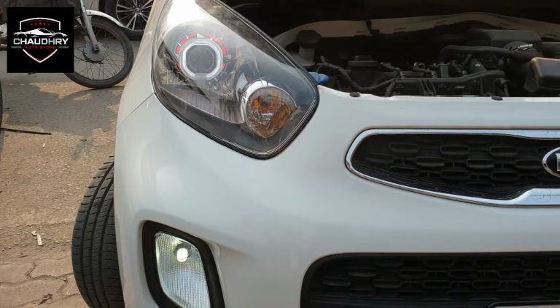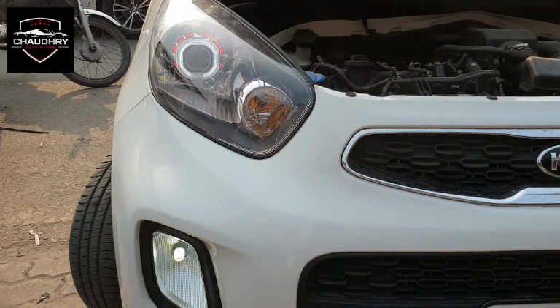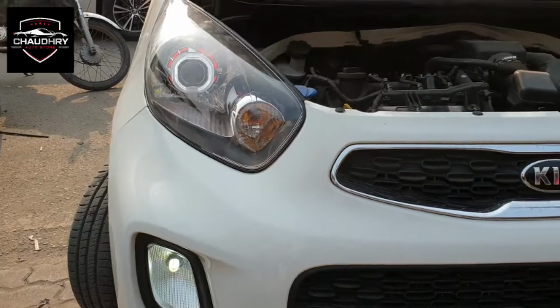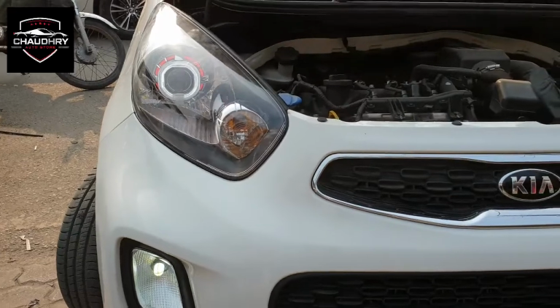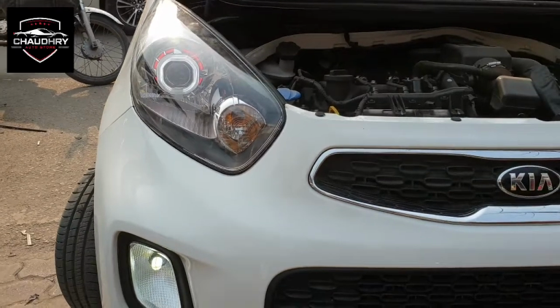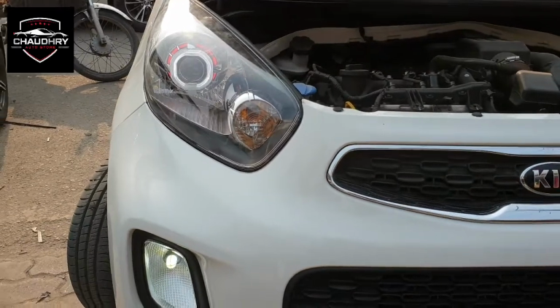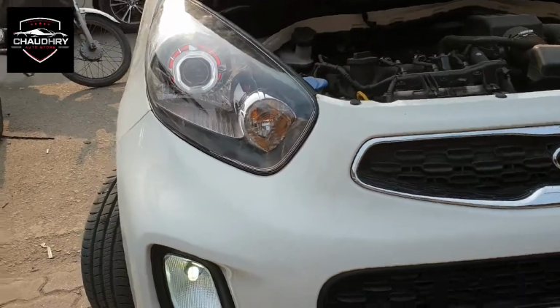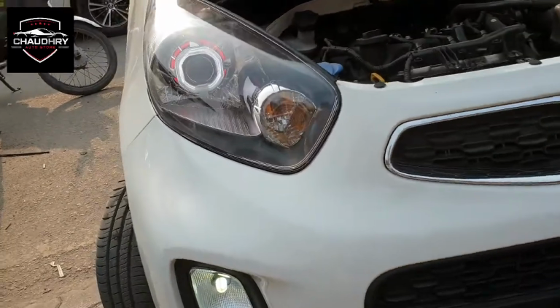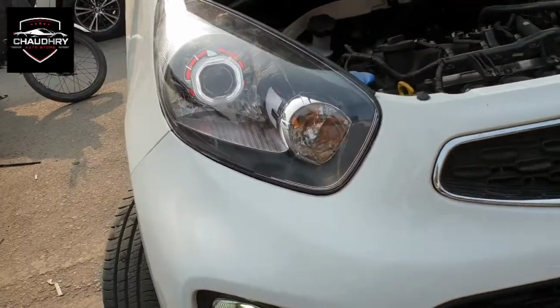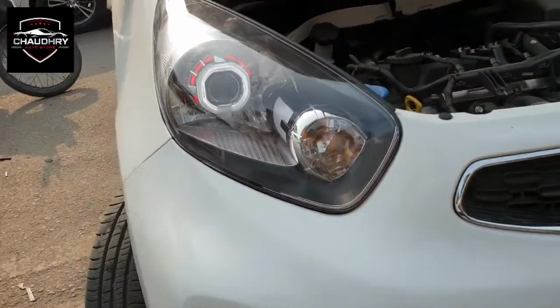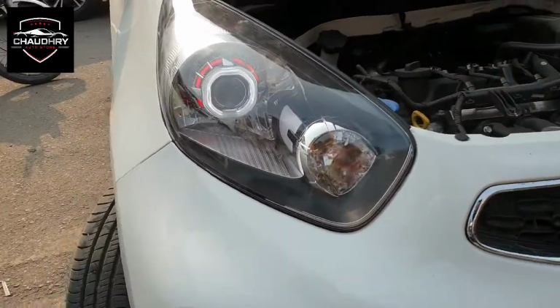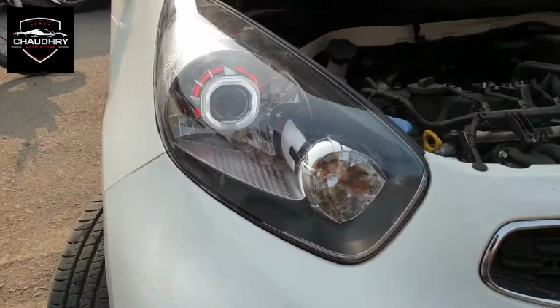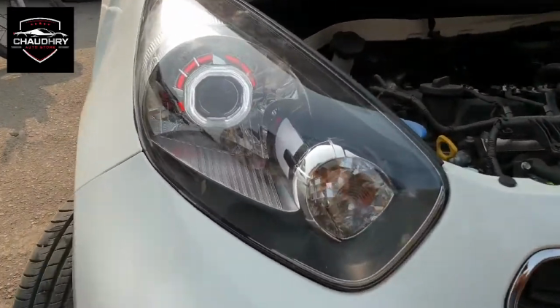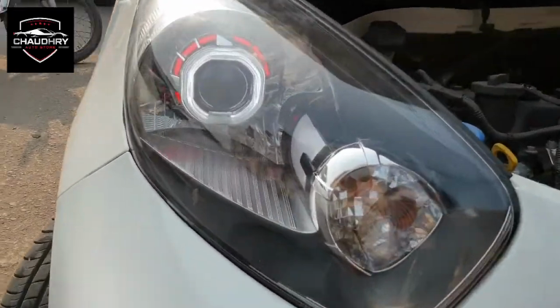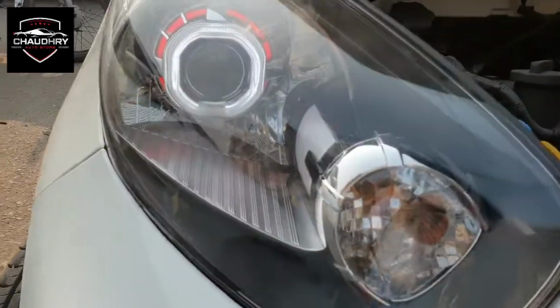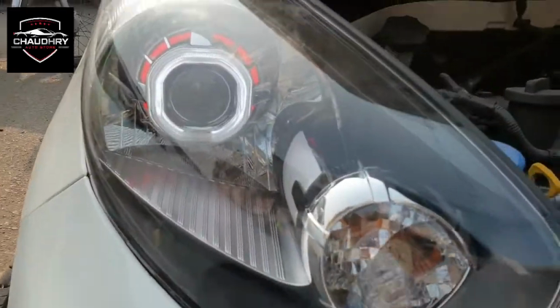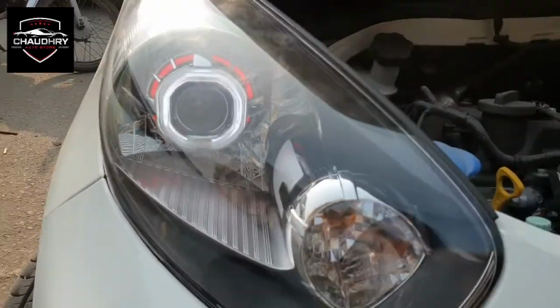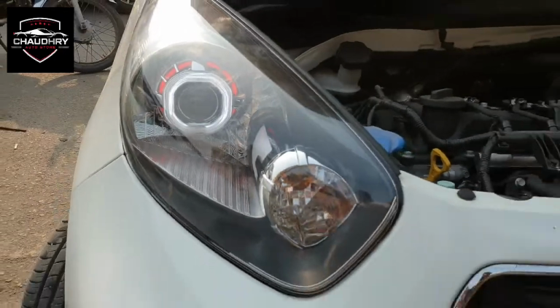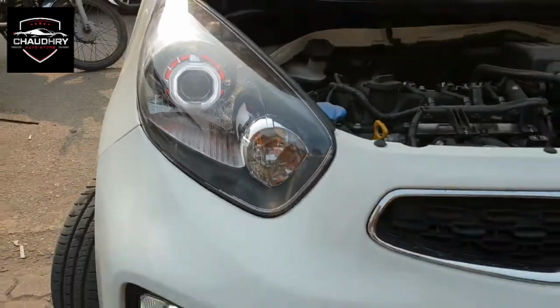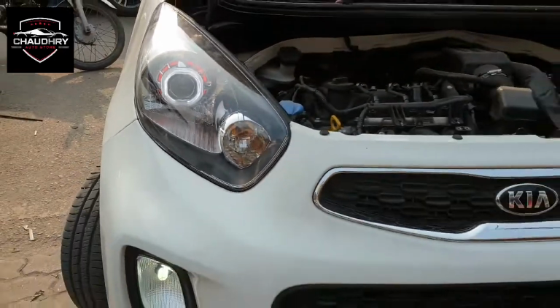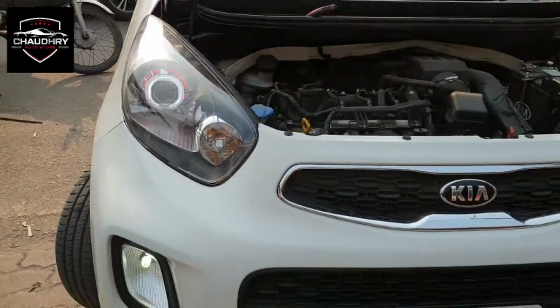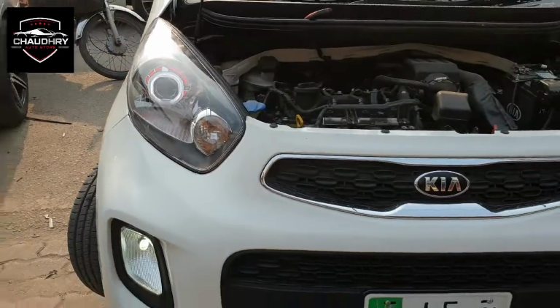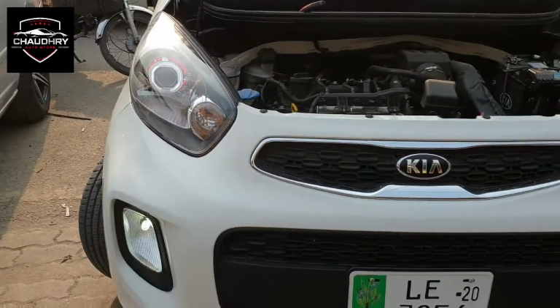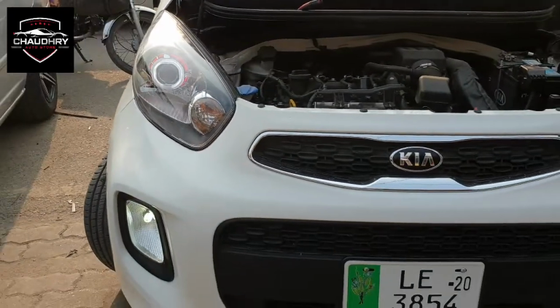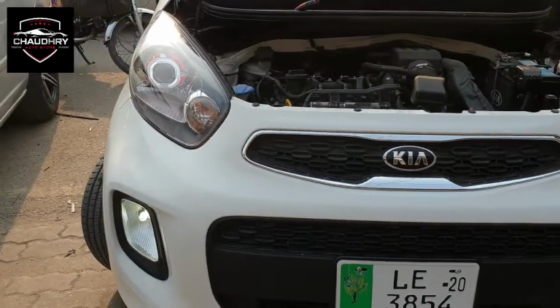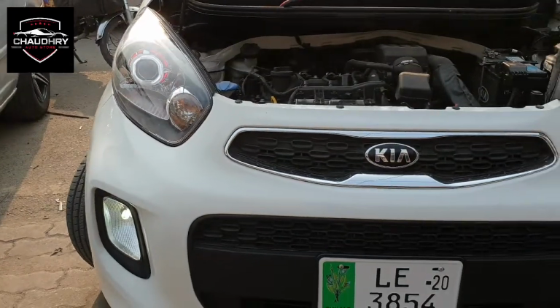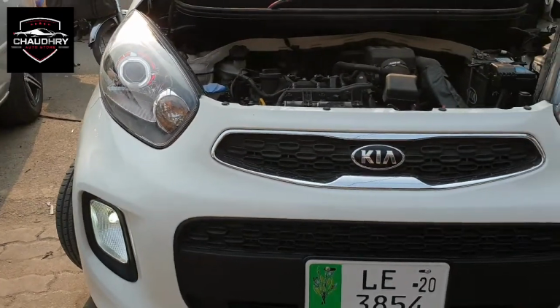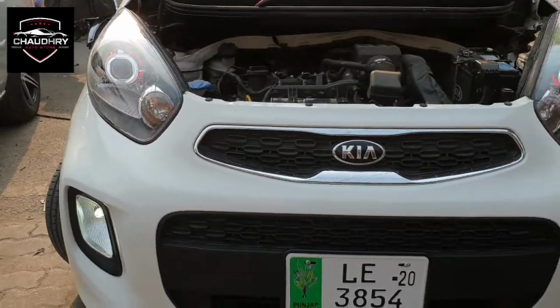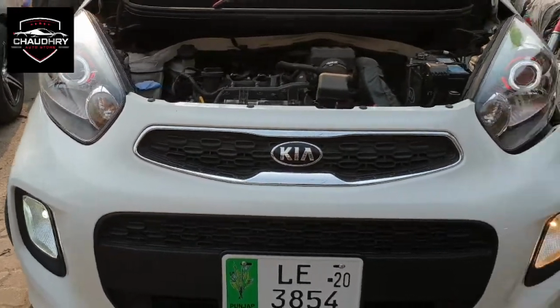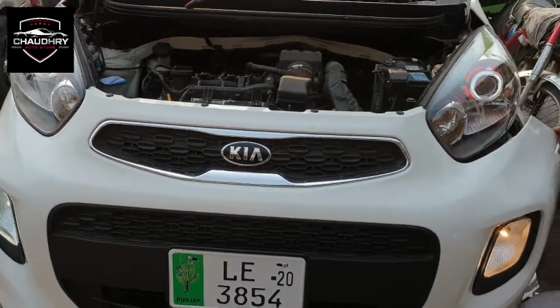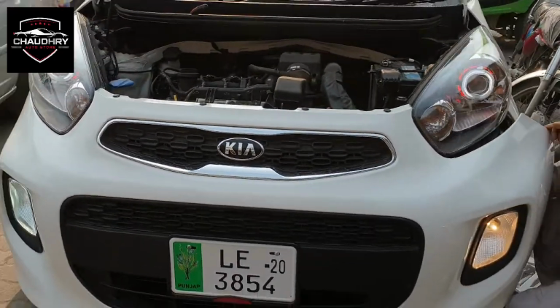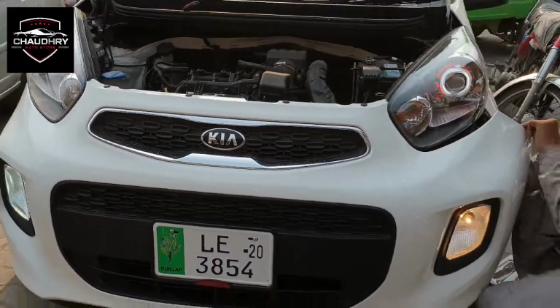Hello everyone, my name is Sifahad. This is a project called Bisona Projector, which I have done with Akanto. These are Universal Projectors. You can install it in any car, as you are watching.